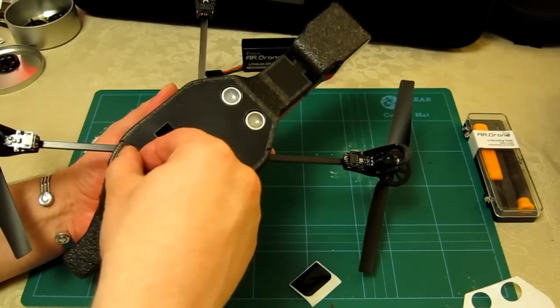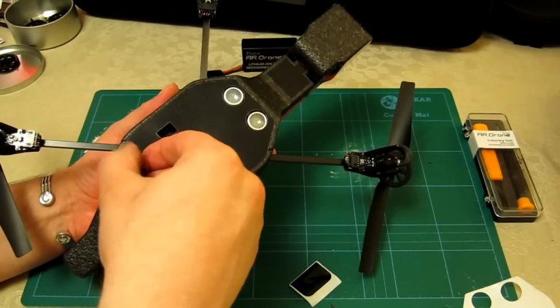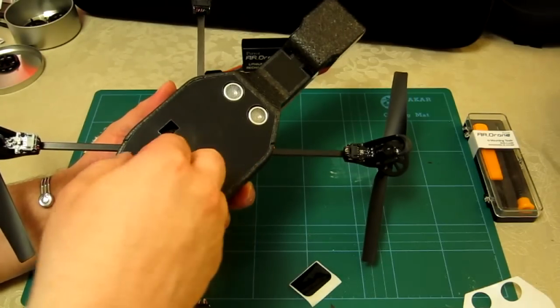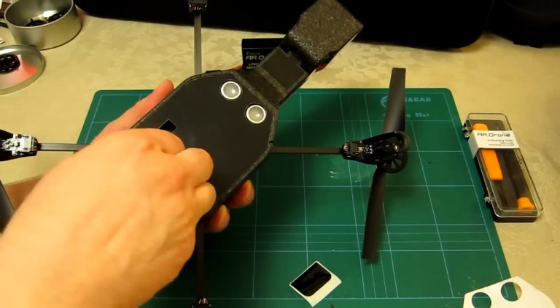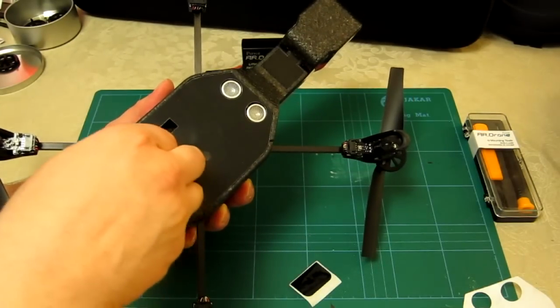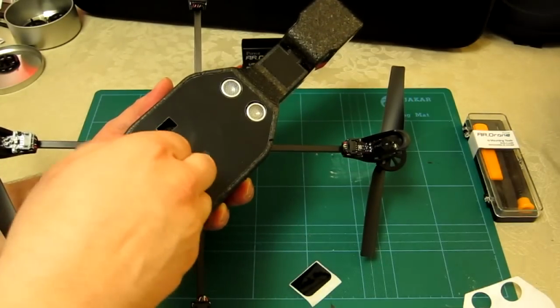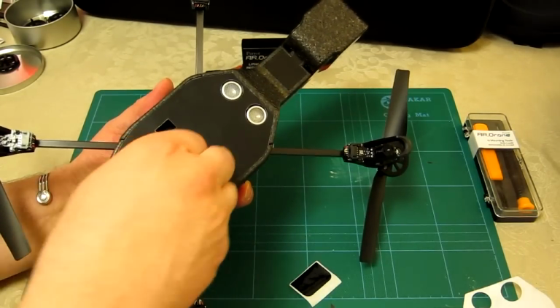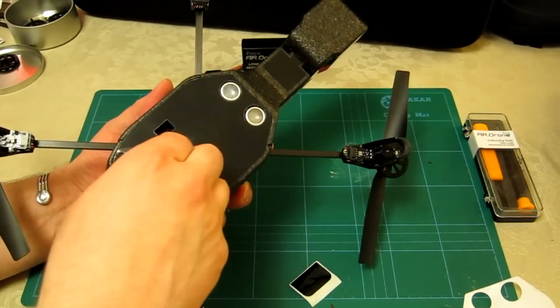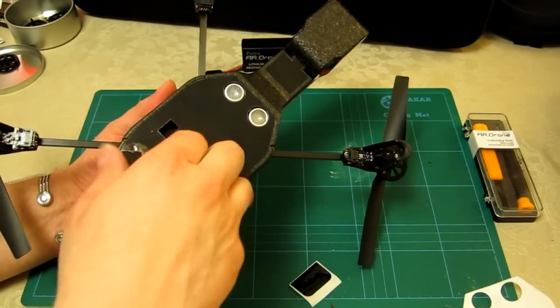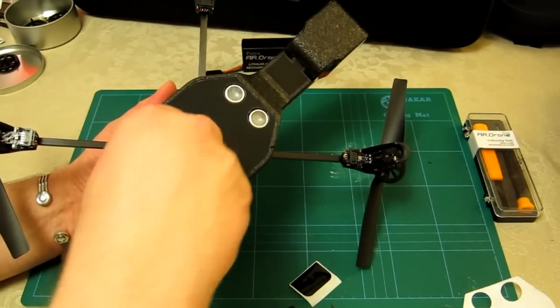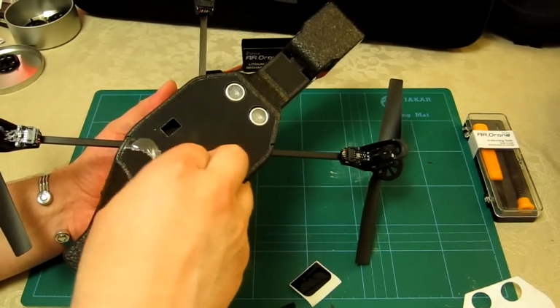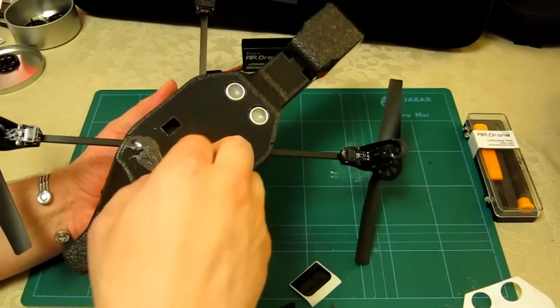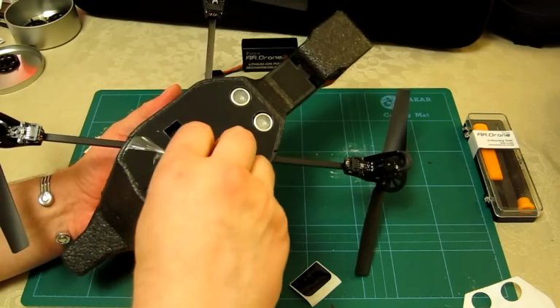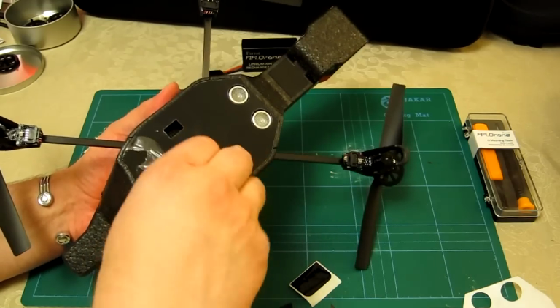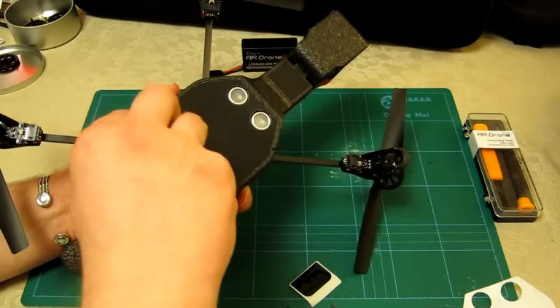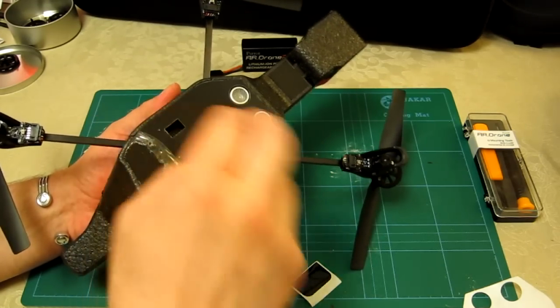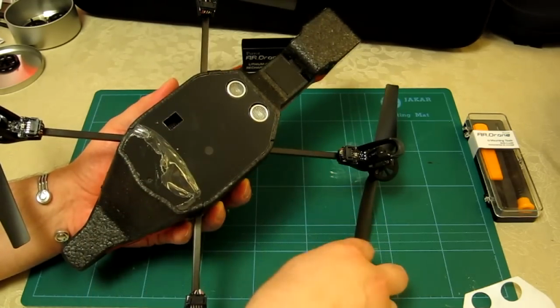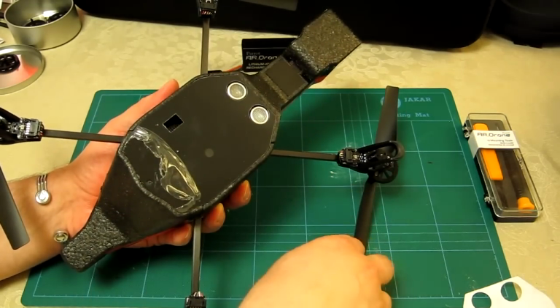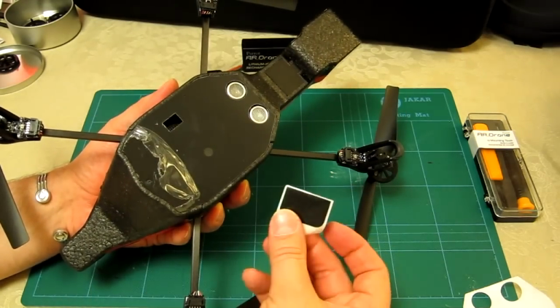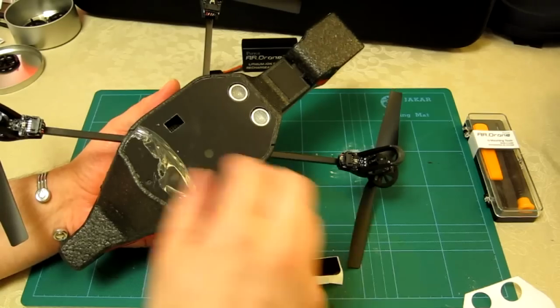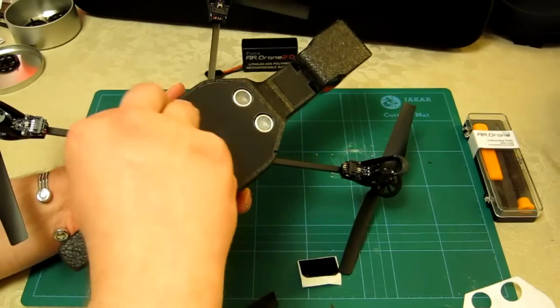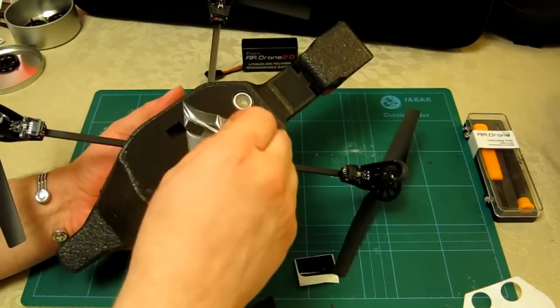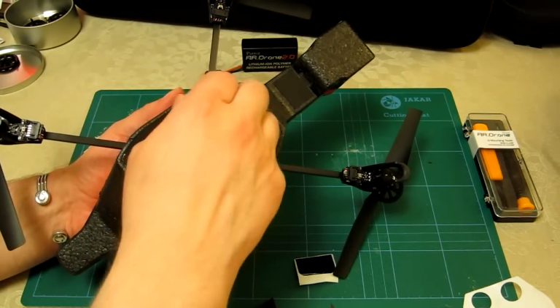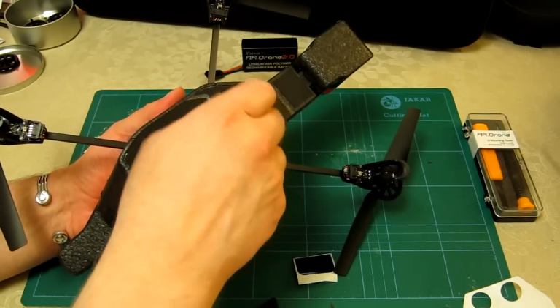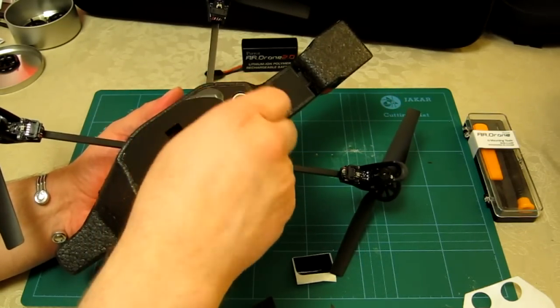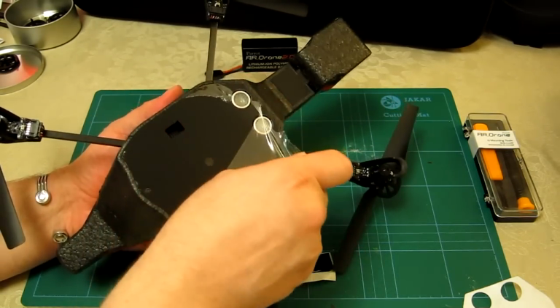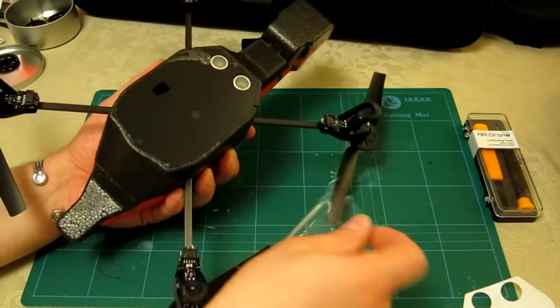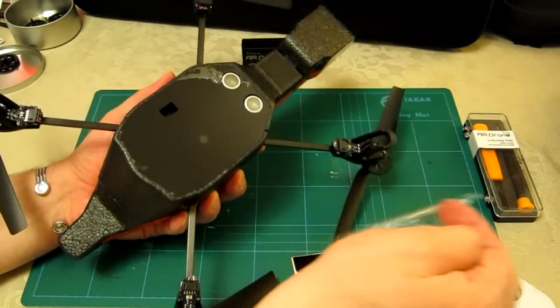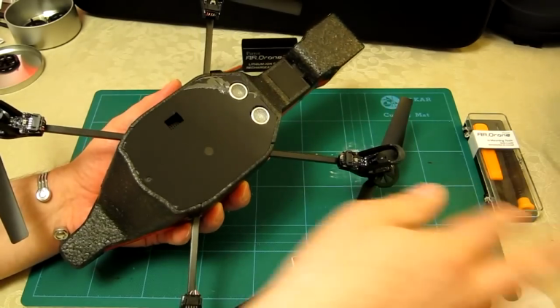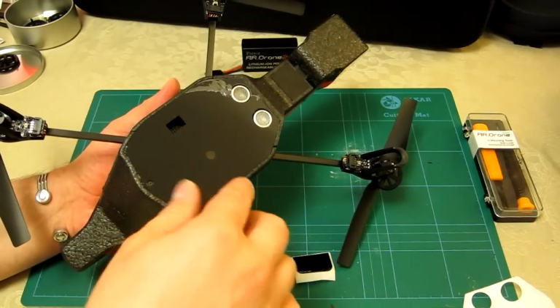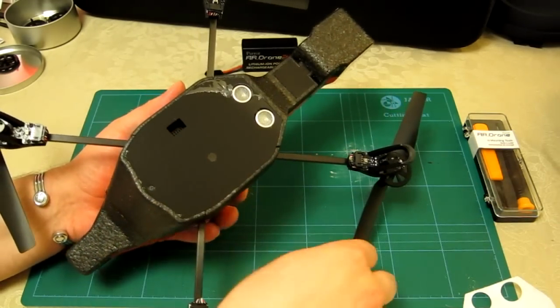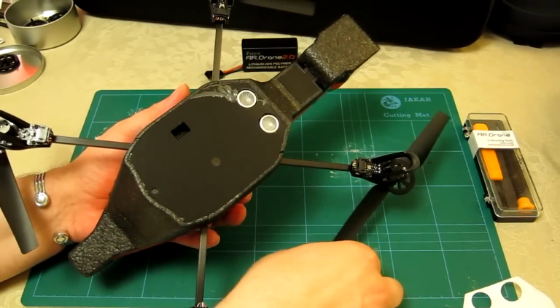I've noticed there's actually a protective PDK cover on this that I'm going to take off, because I don't want it to fall off and cause me to lose my protective cover. Now that I've peeled enough off, I'll finish that off in a minute.